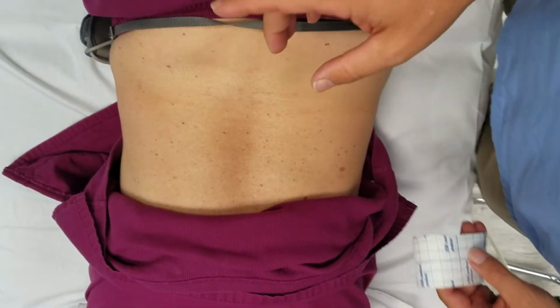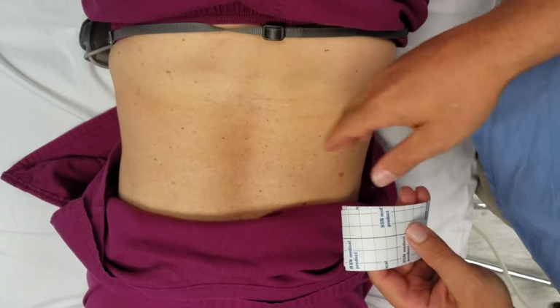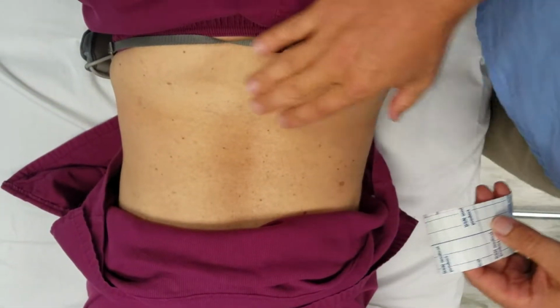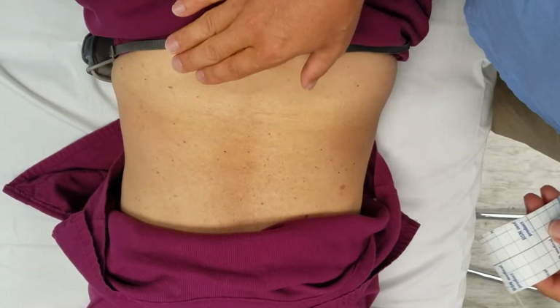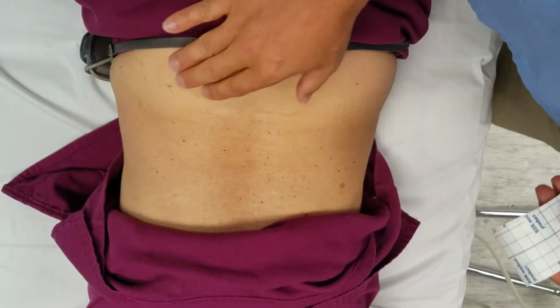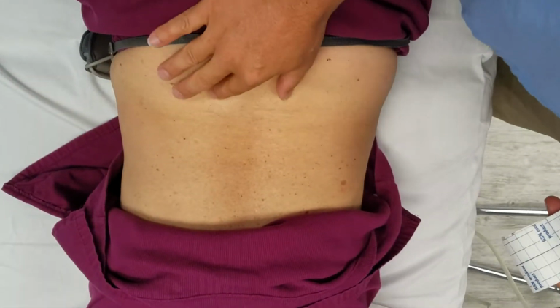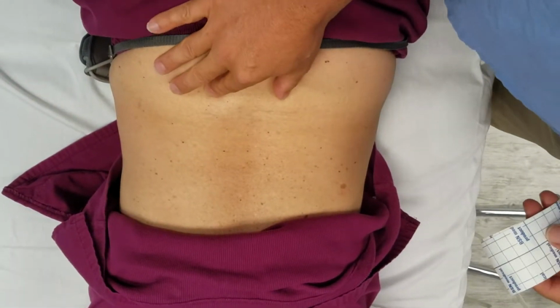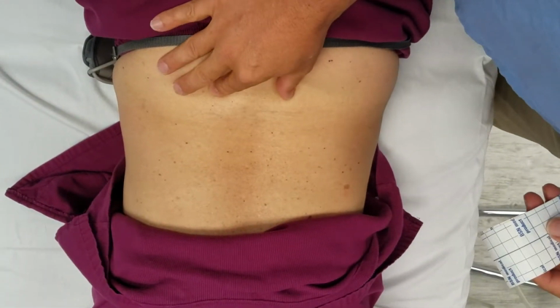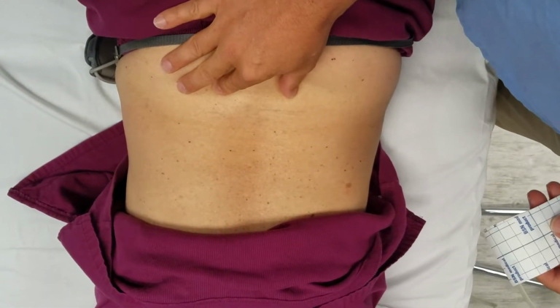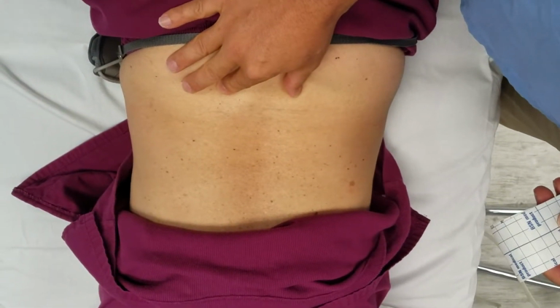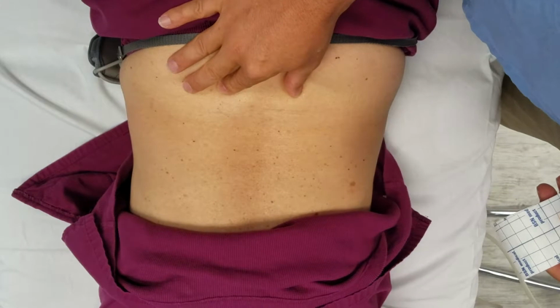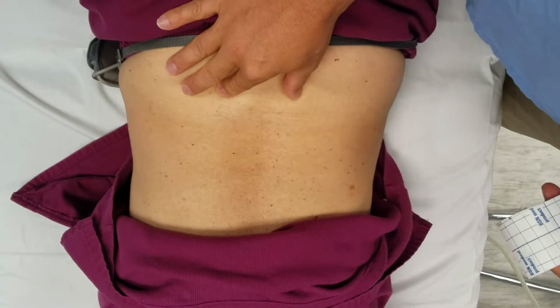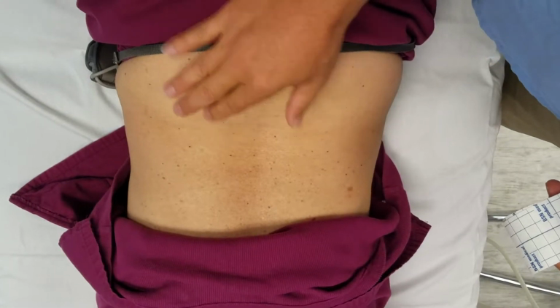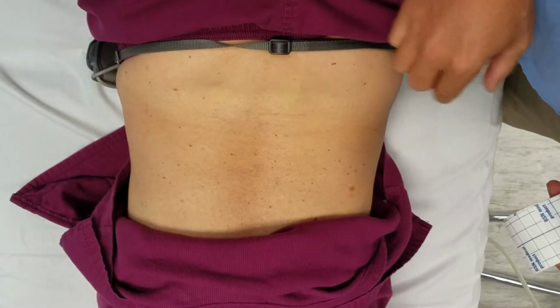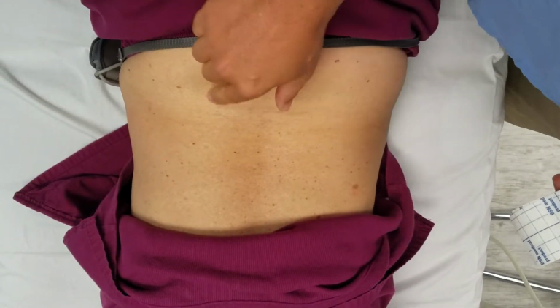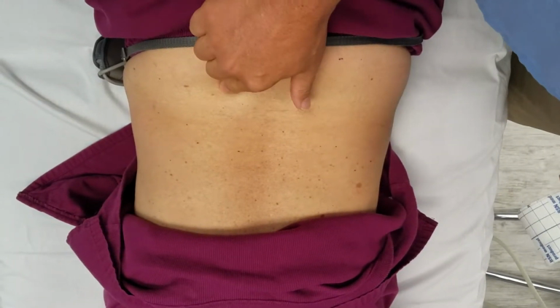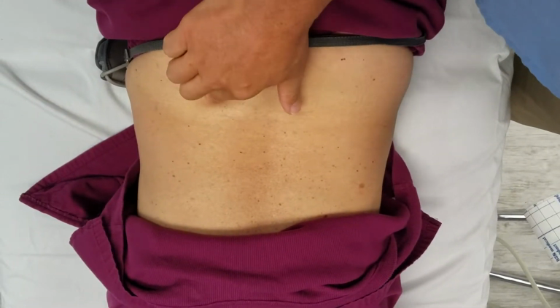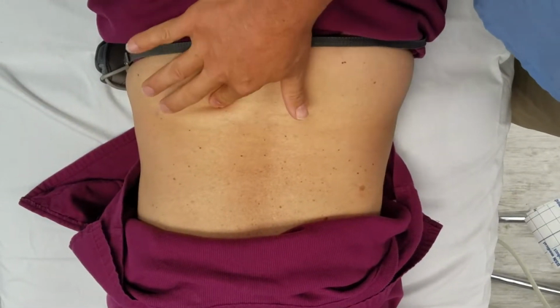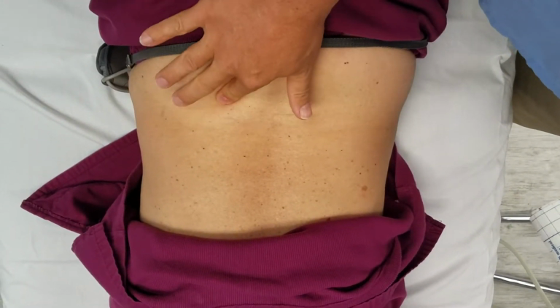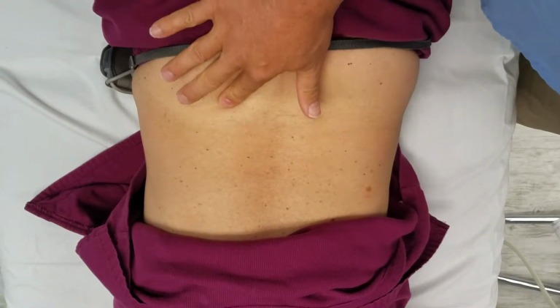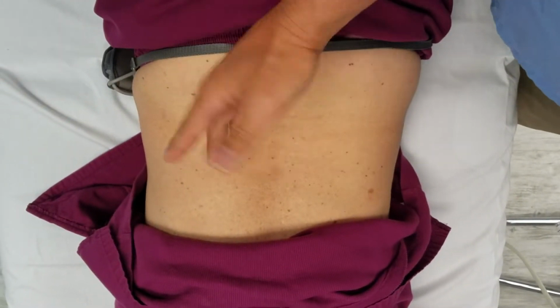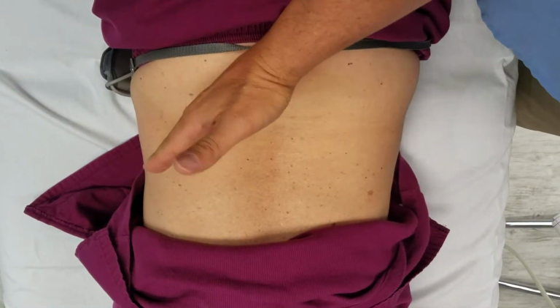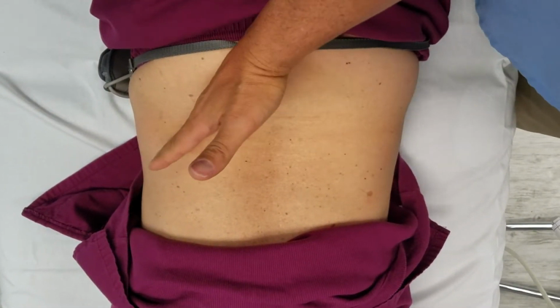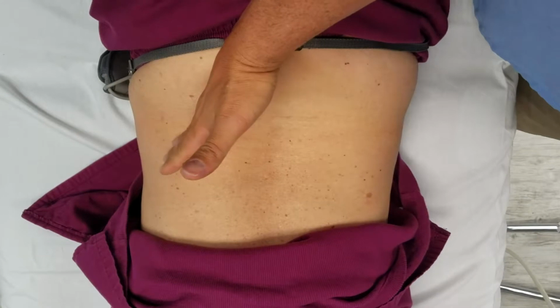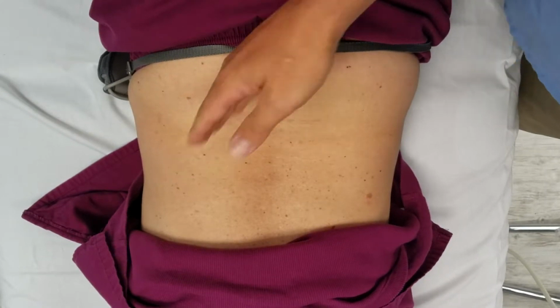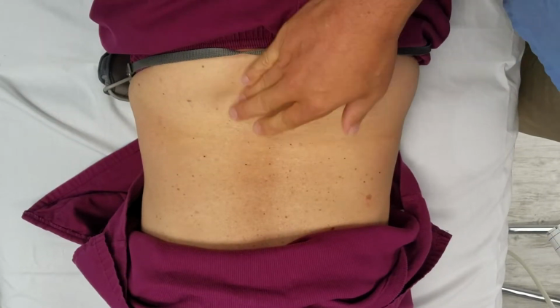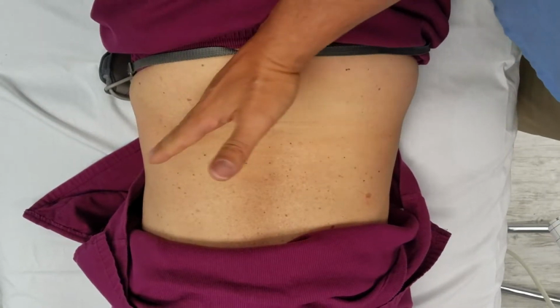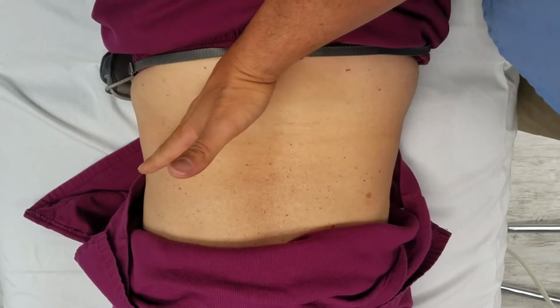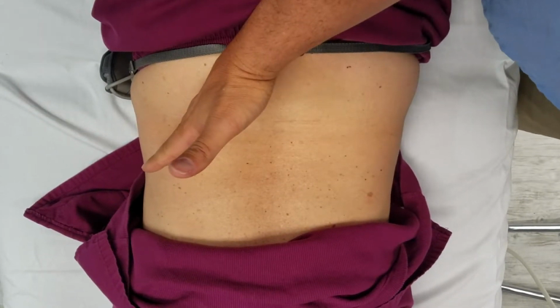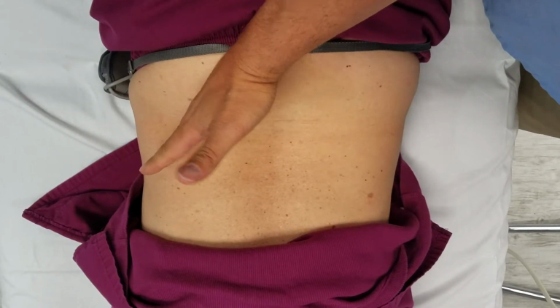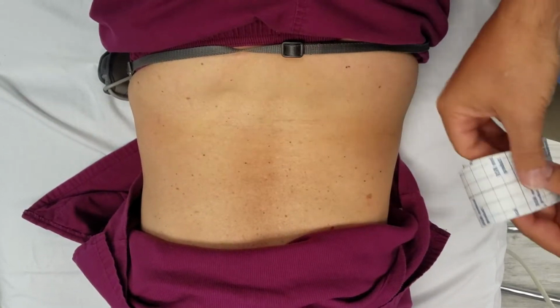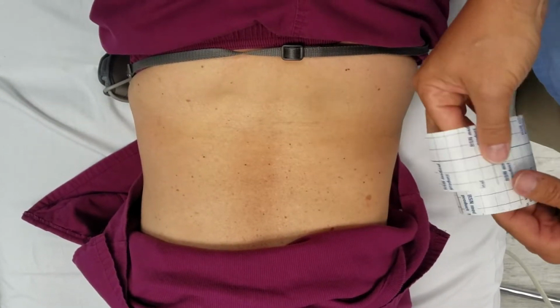We're going to go over some taping to stabilize the lower back and the lumbar facets. What we want to do is identify the ilium — get on top of the ilium, at the angle of the ilium, for the first tape.